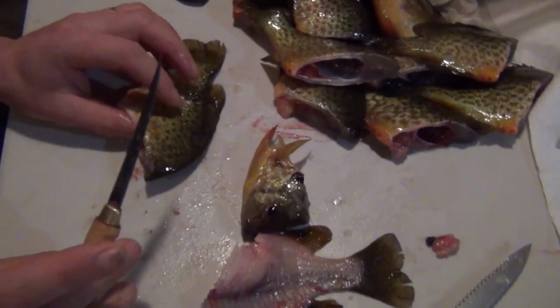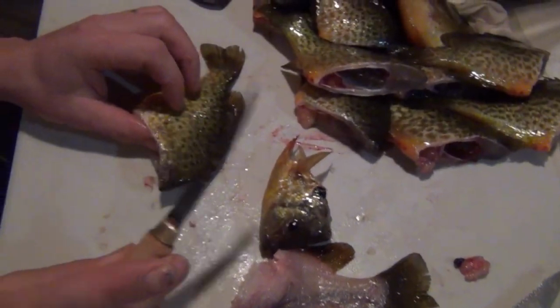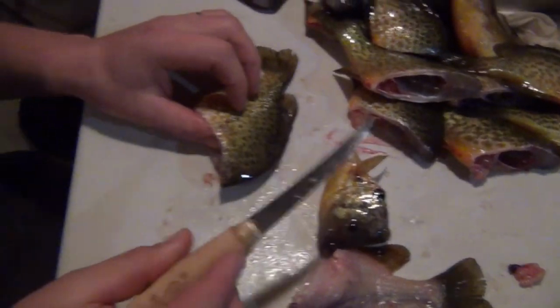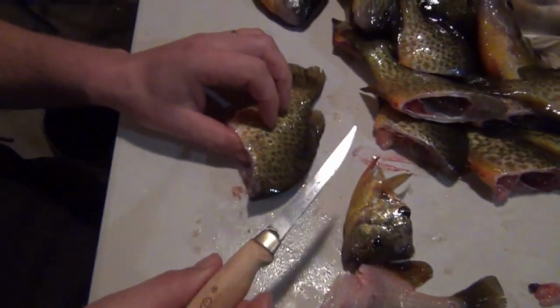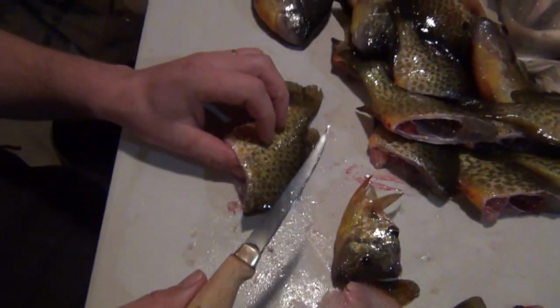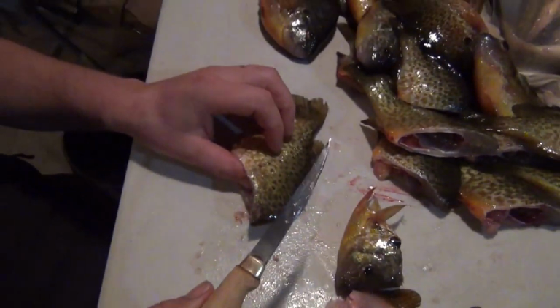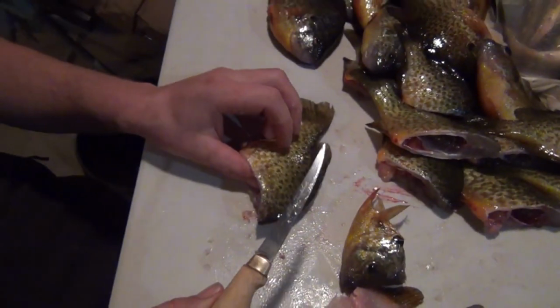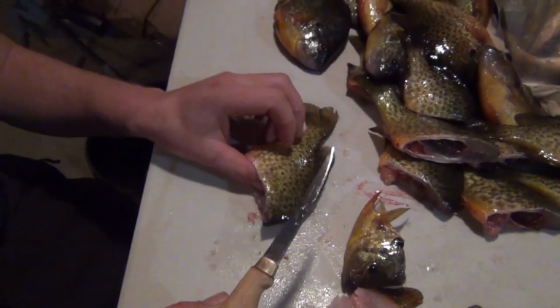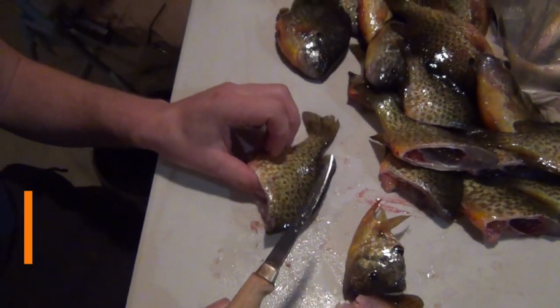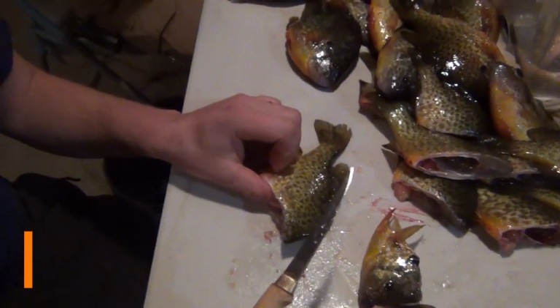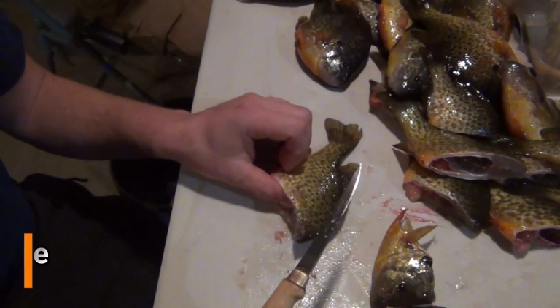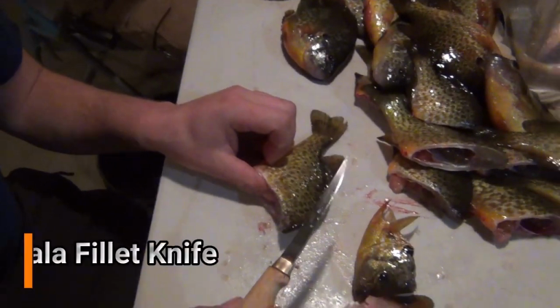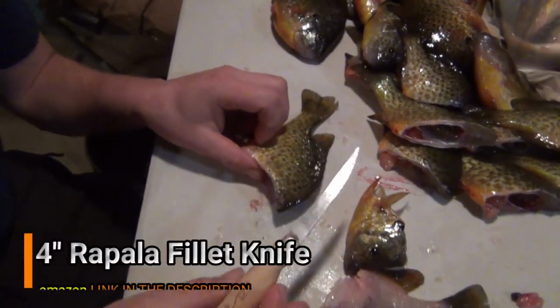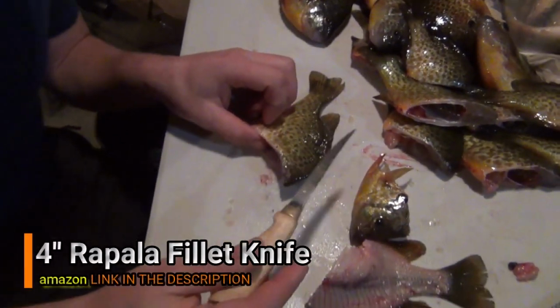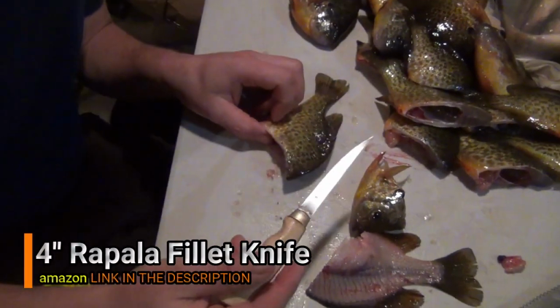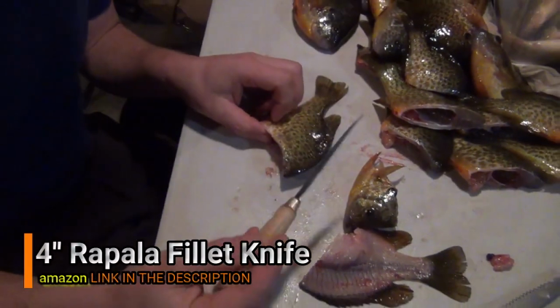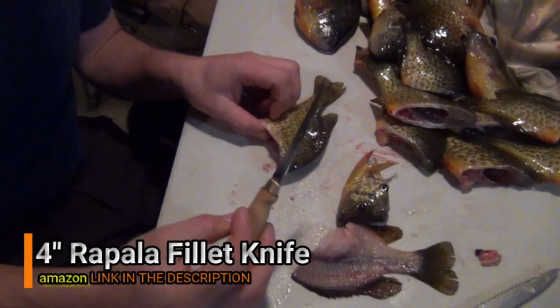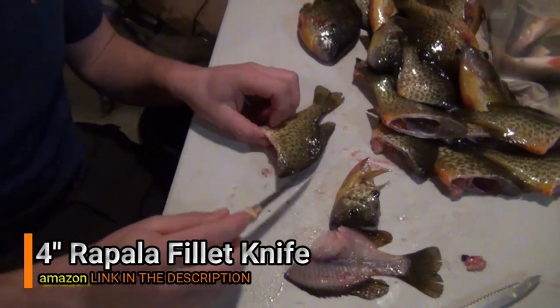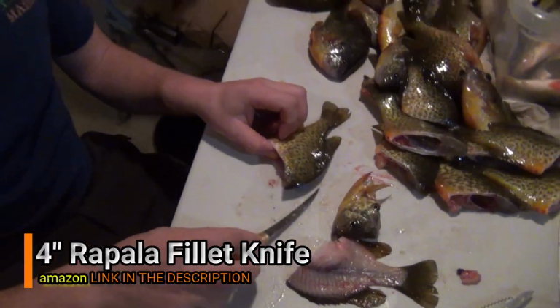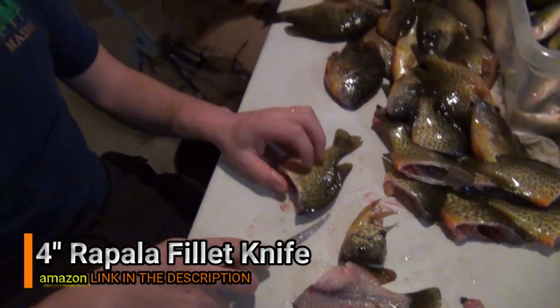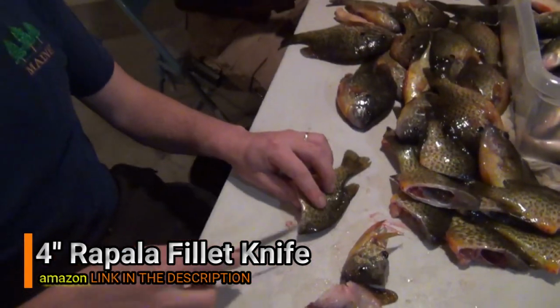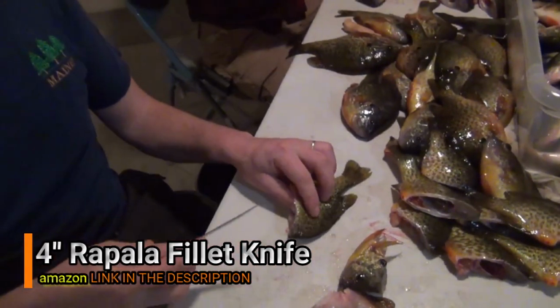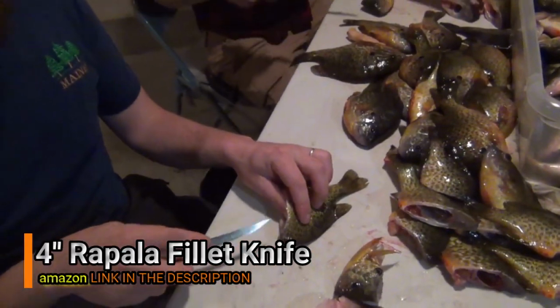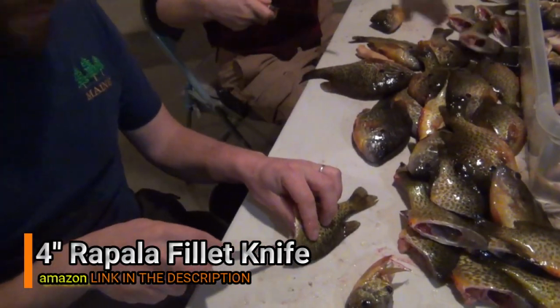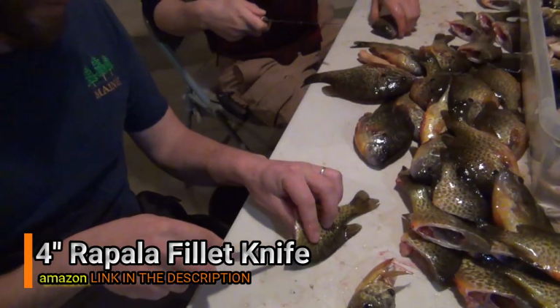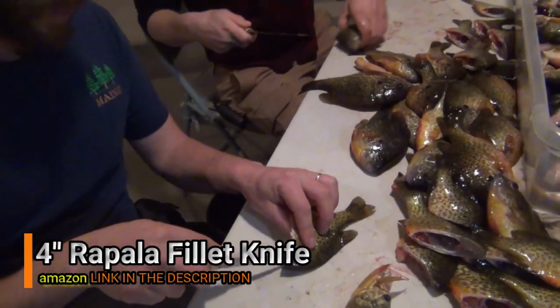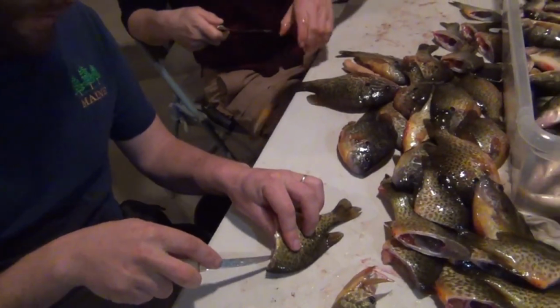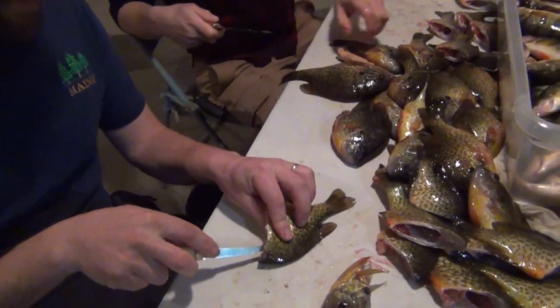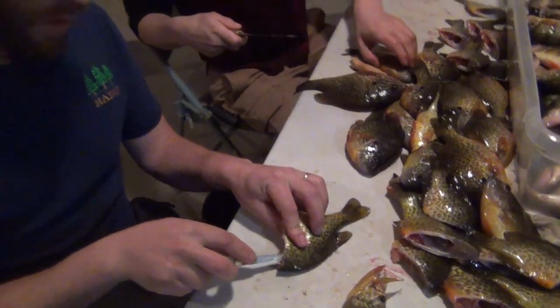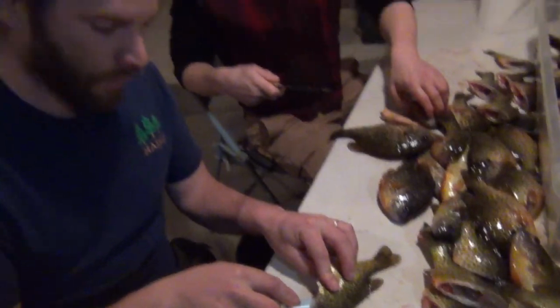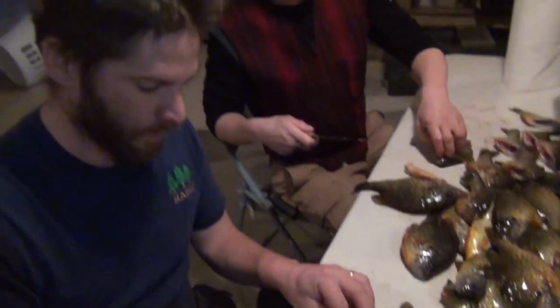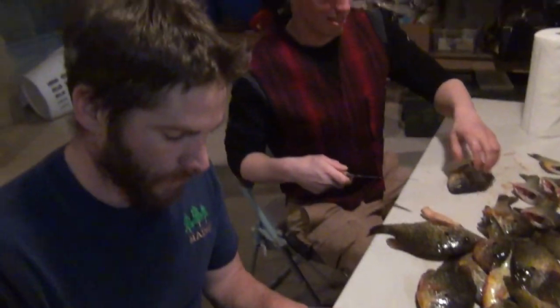These are about 16 bucks — that's a Rapala 4-inch fillet knife. By far the nicest knife for the price.